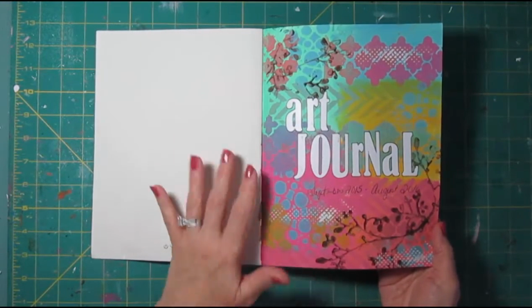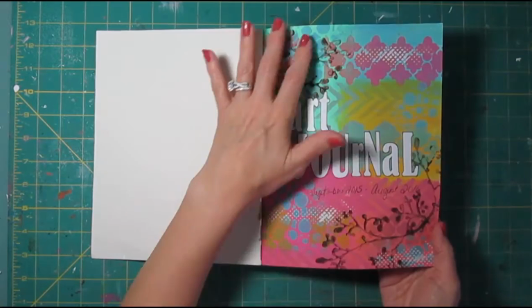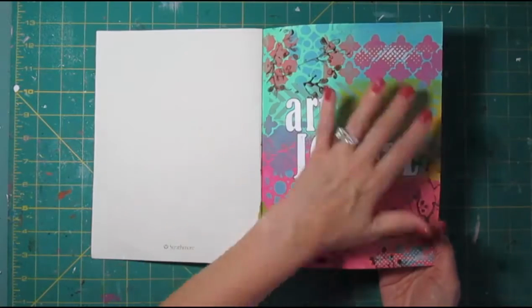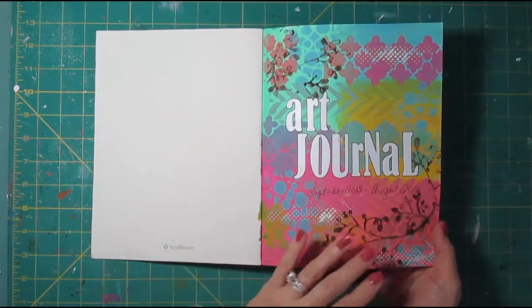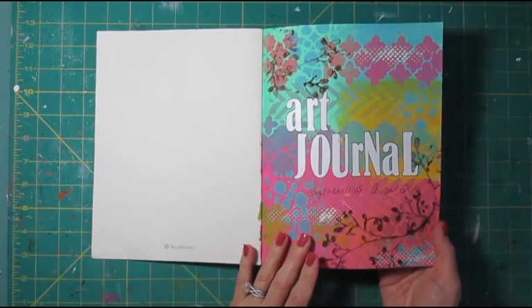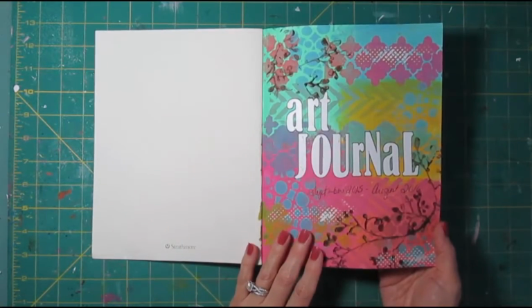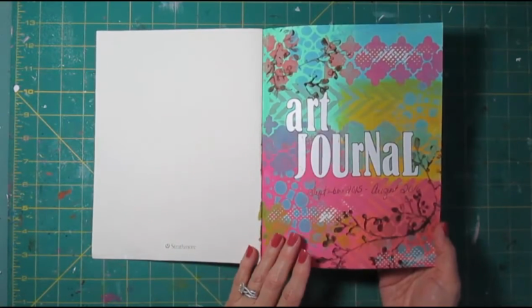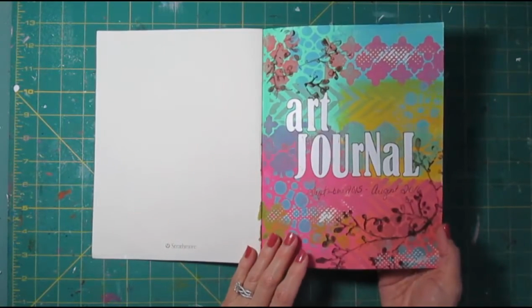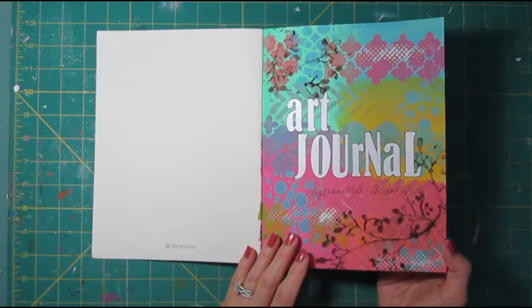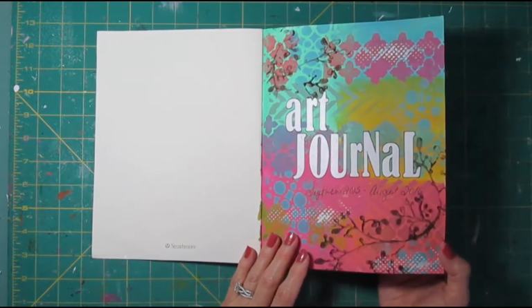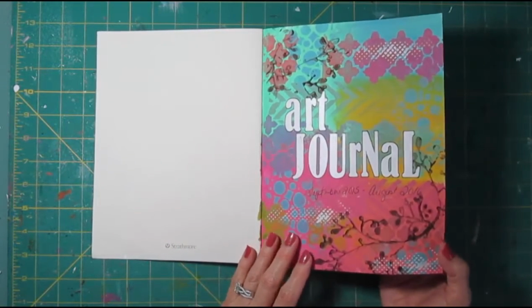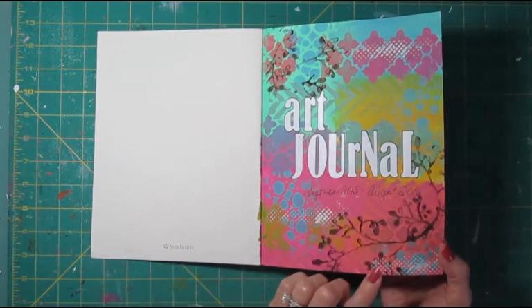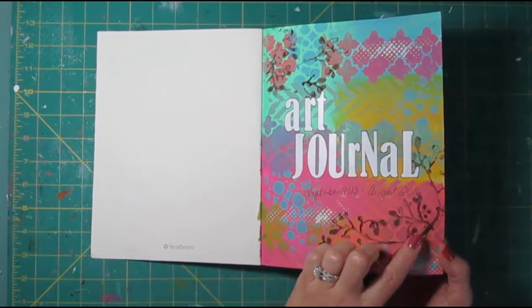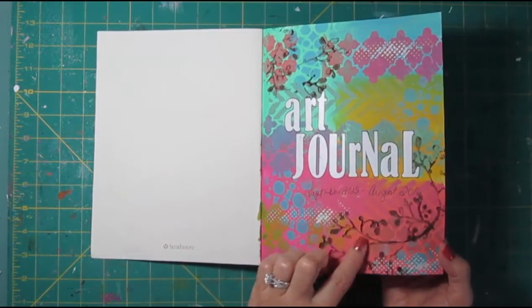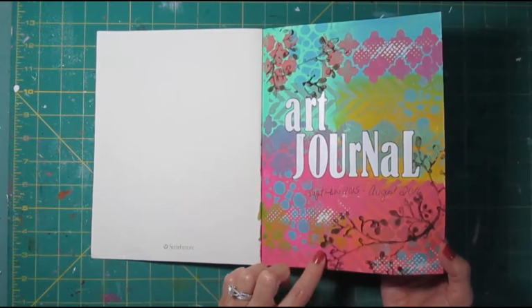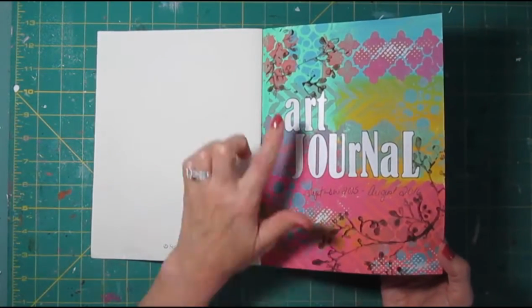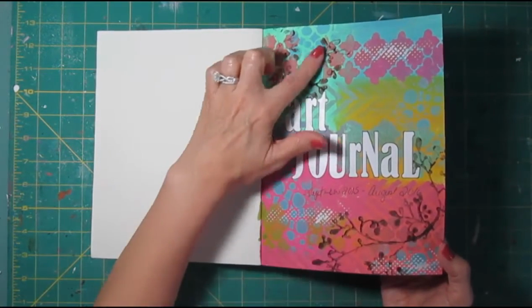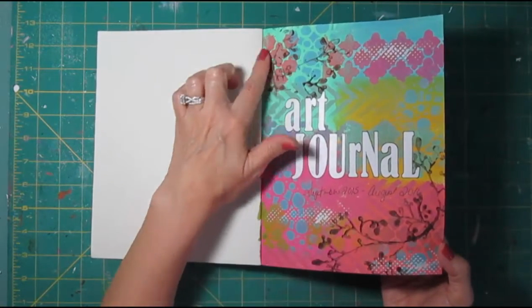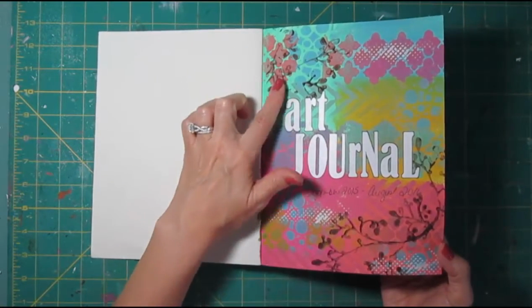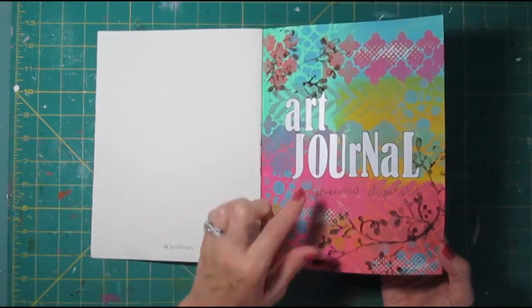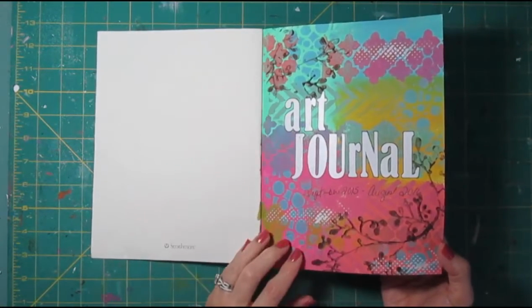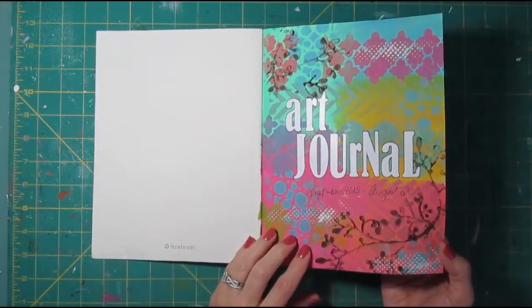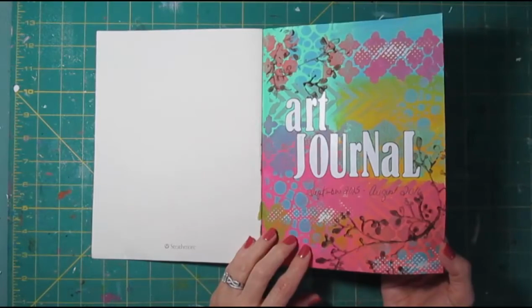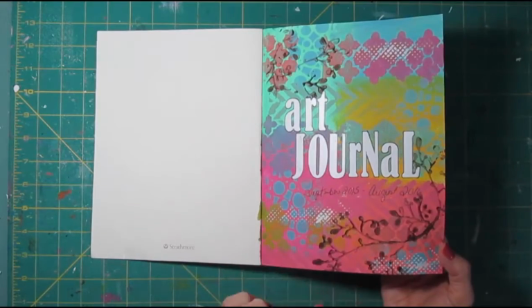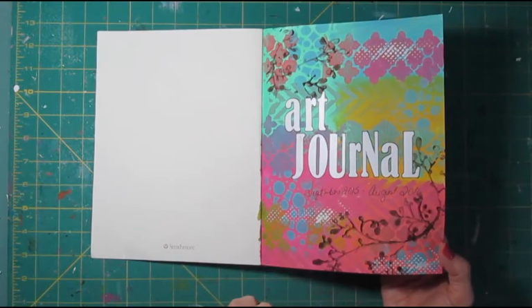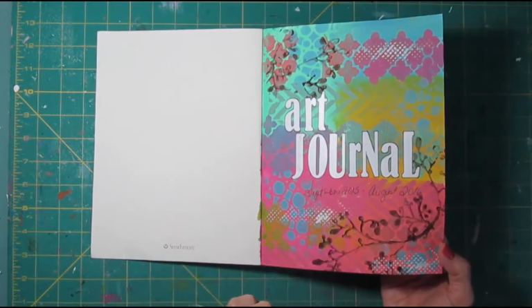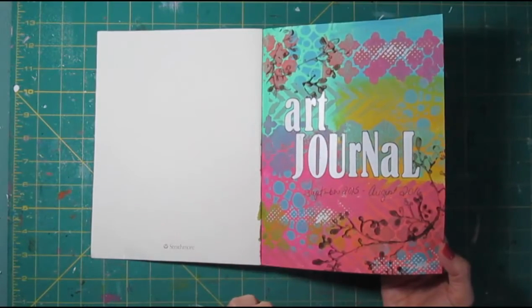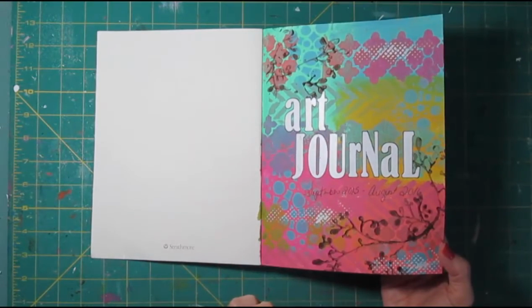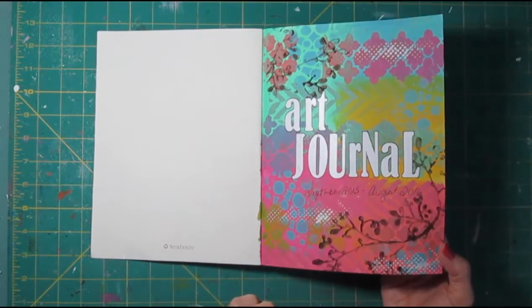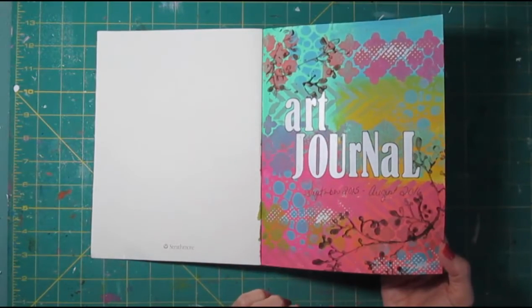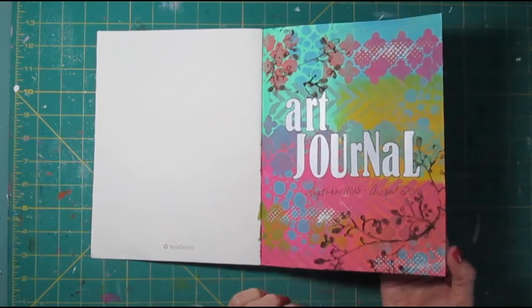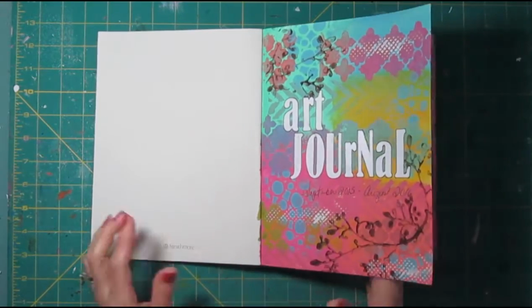It used distress paints and some stenciling and a little bit of stamping with paint on this title page.